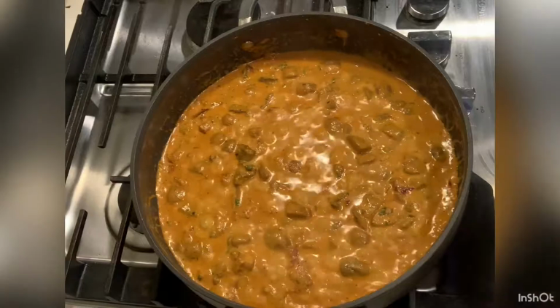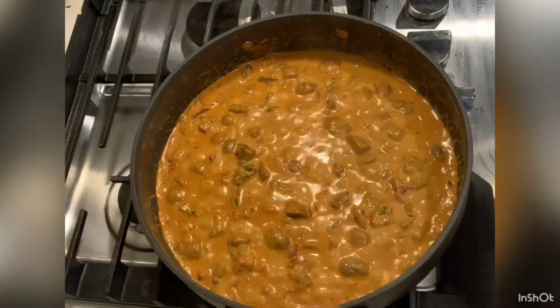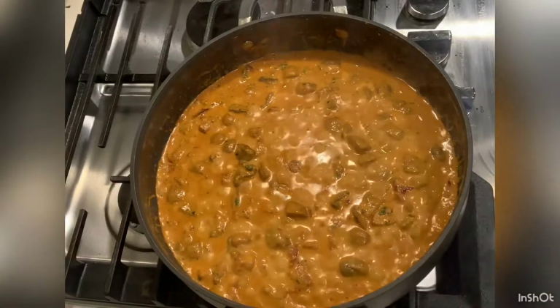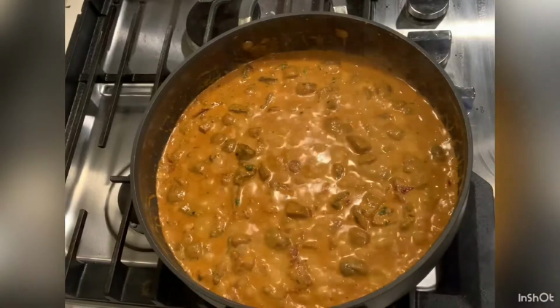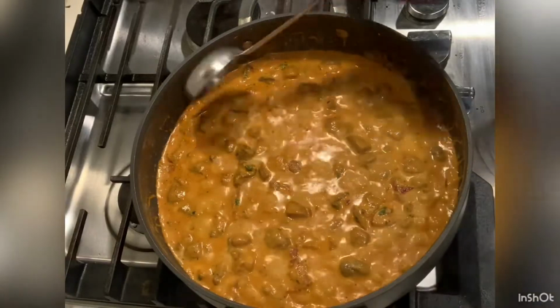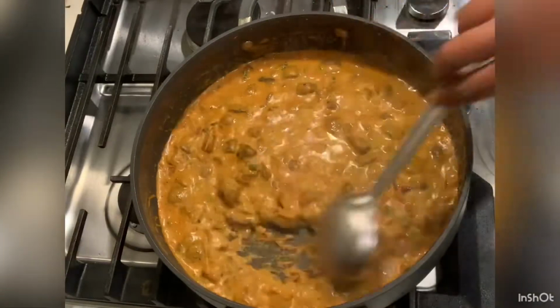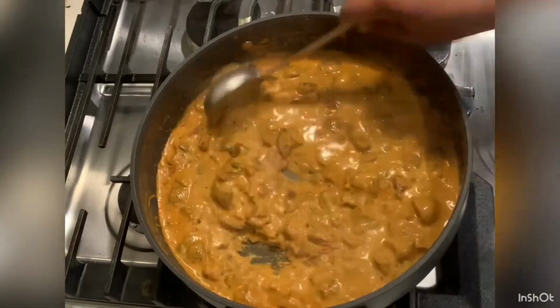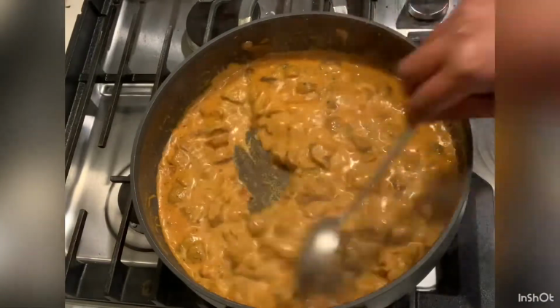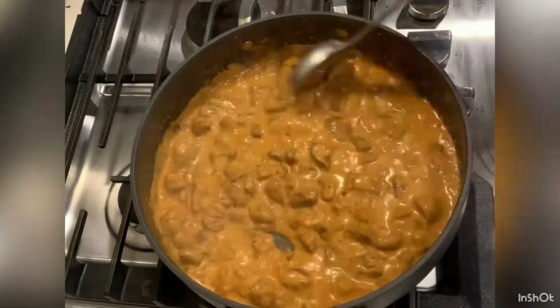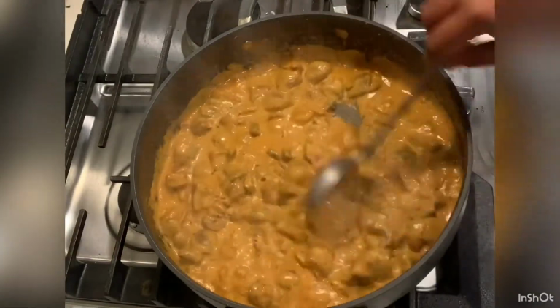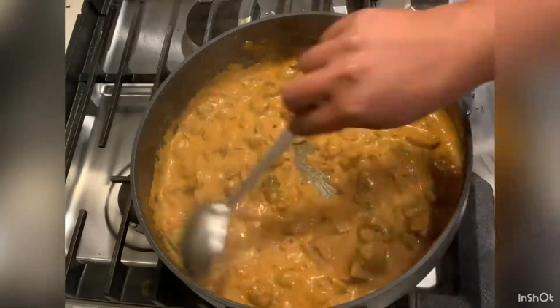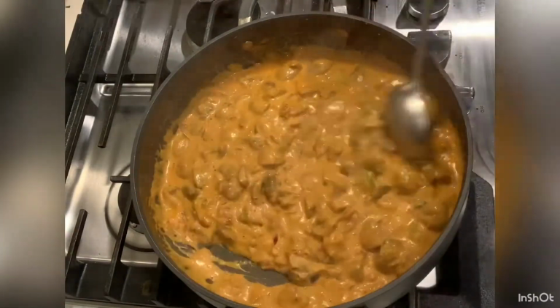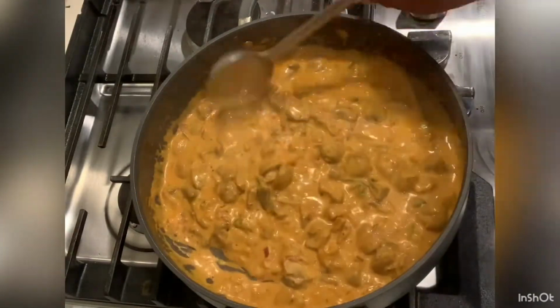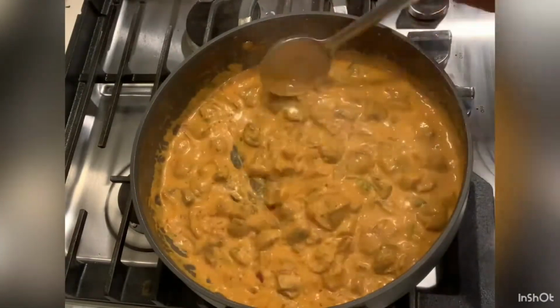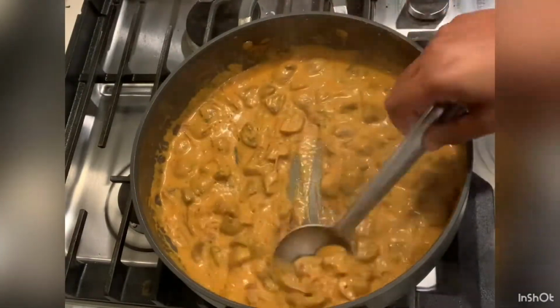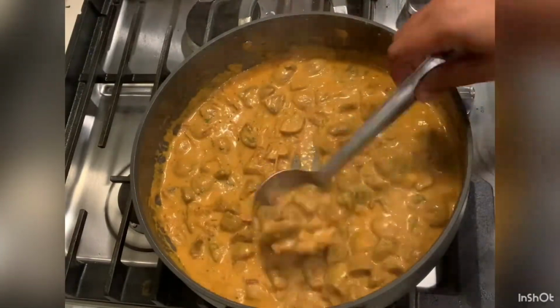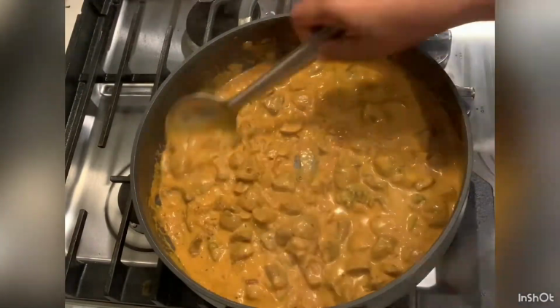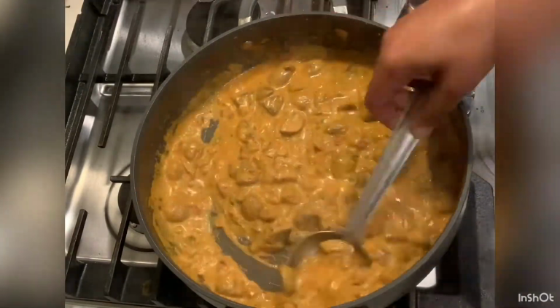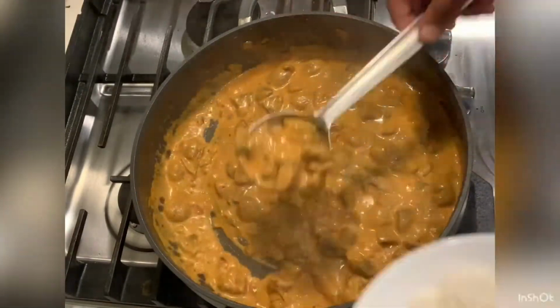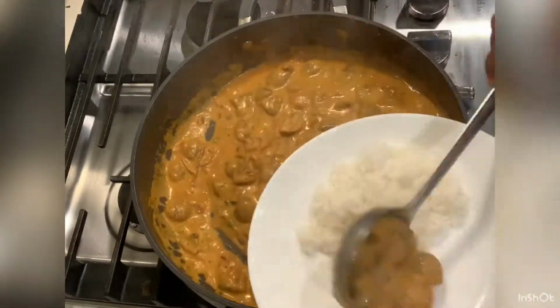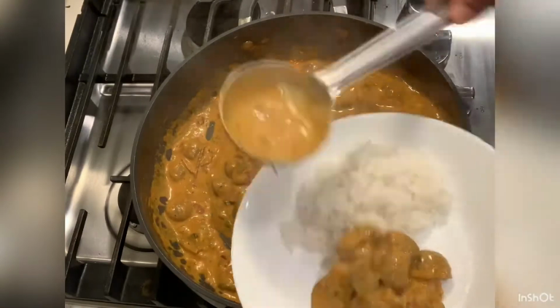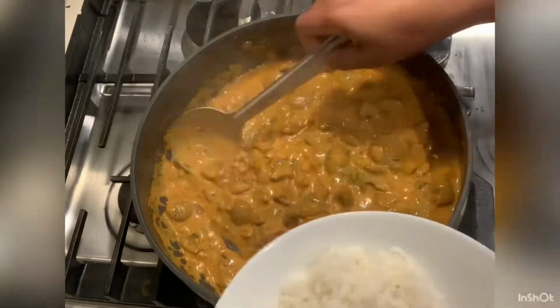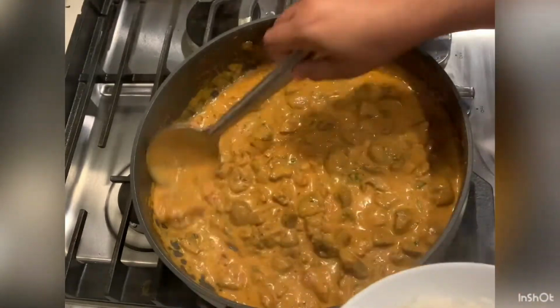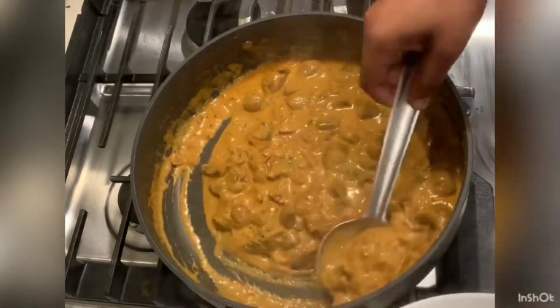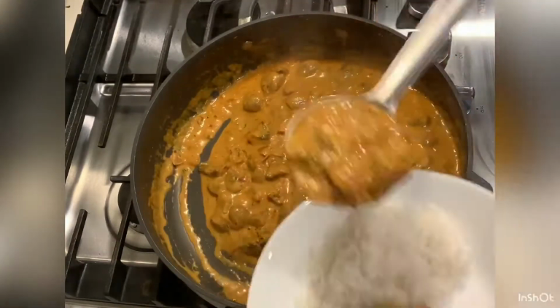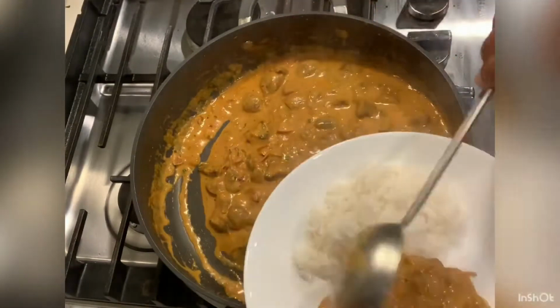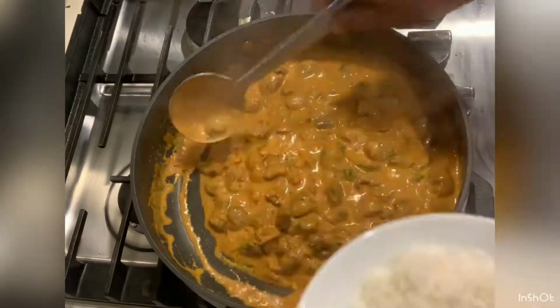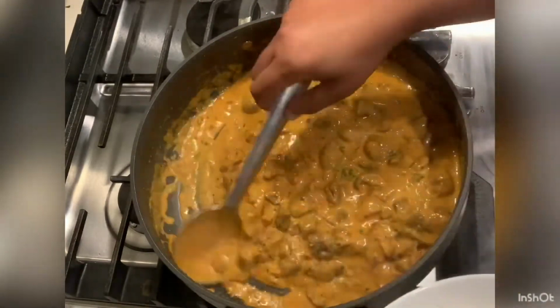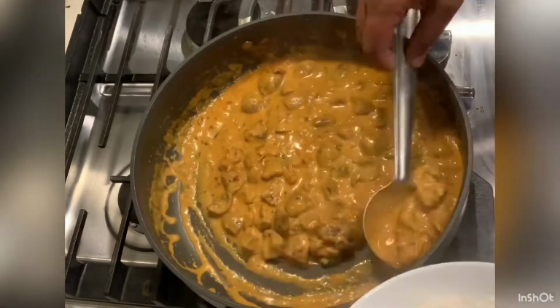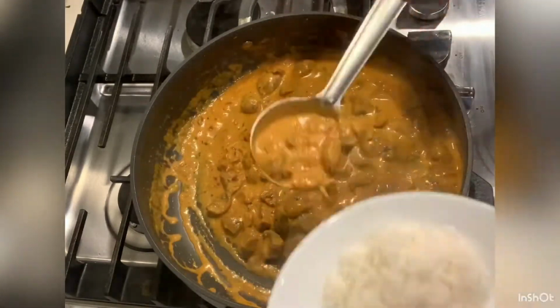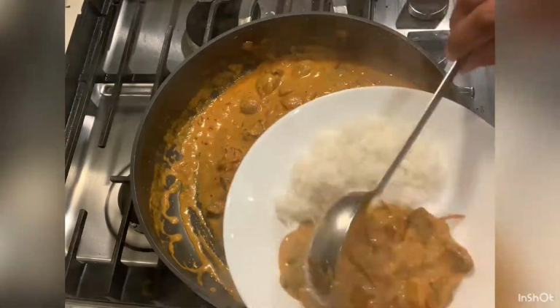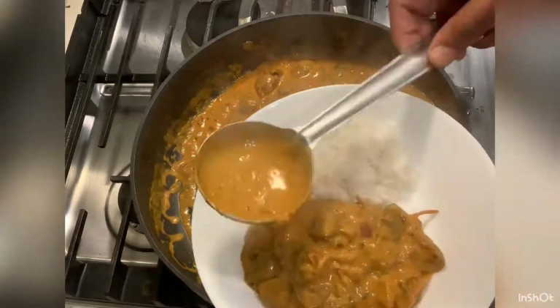Hello everyone! In this video, I am going to make a creamy mushroom curry for rice and chapati.